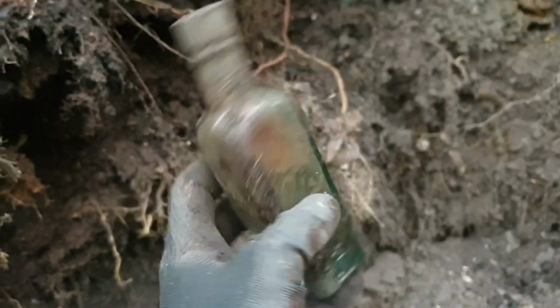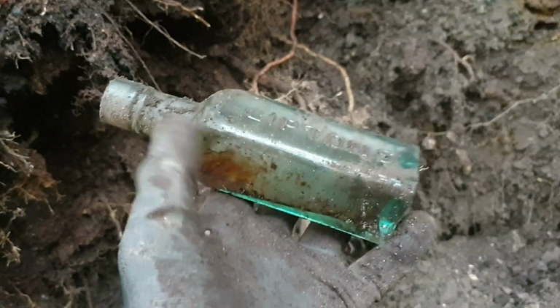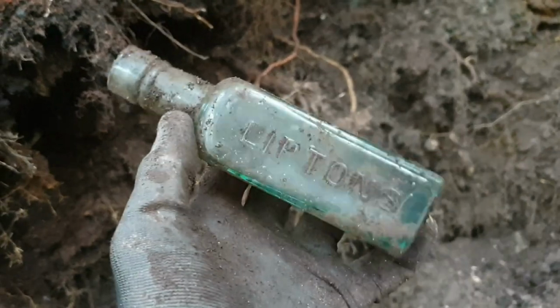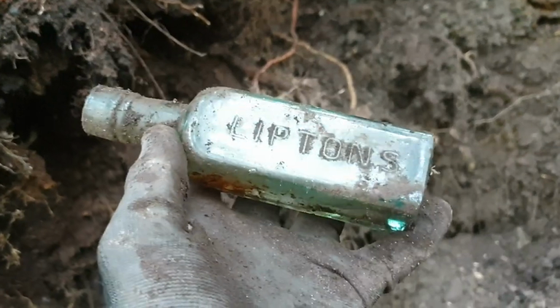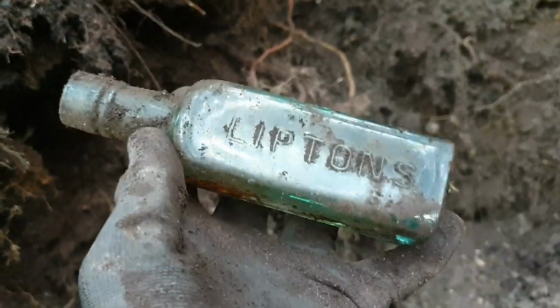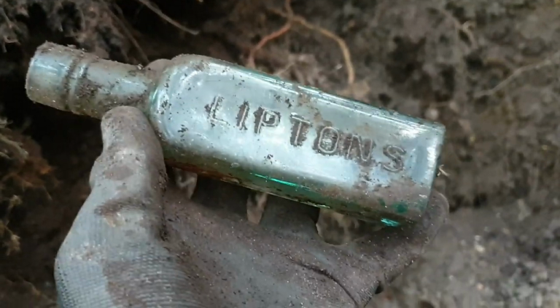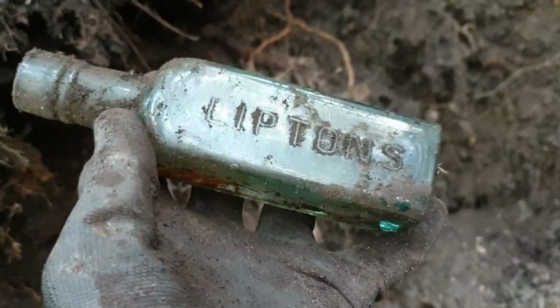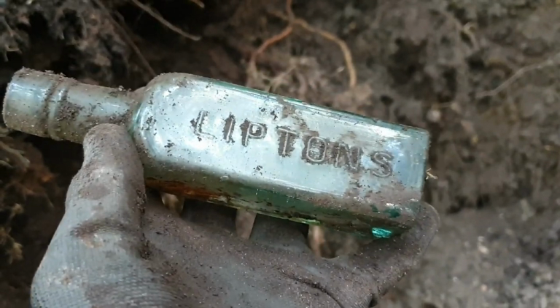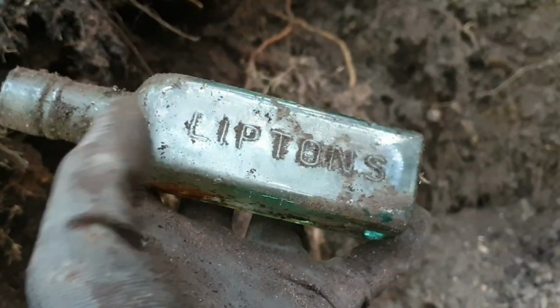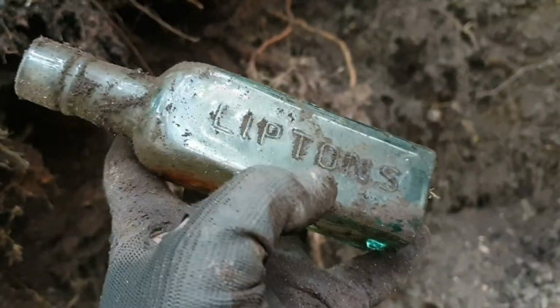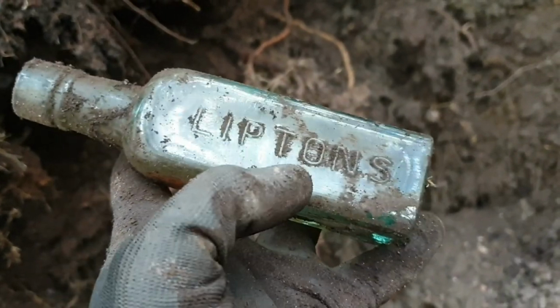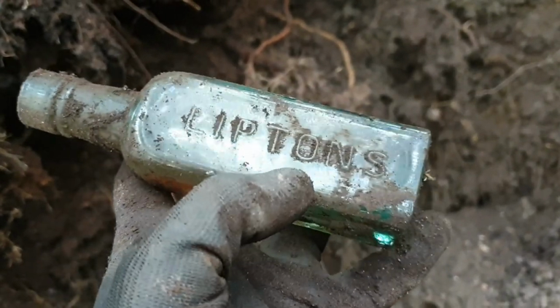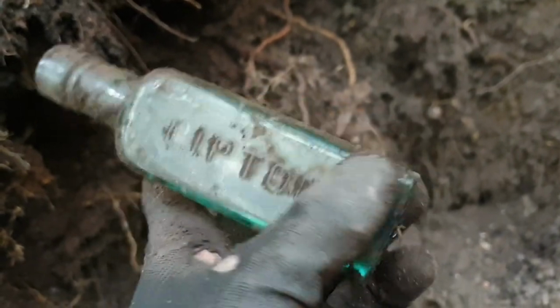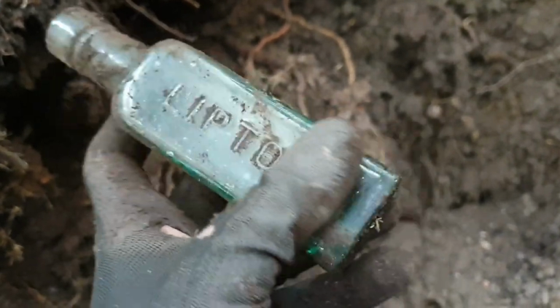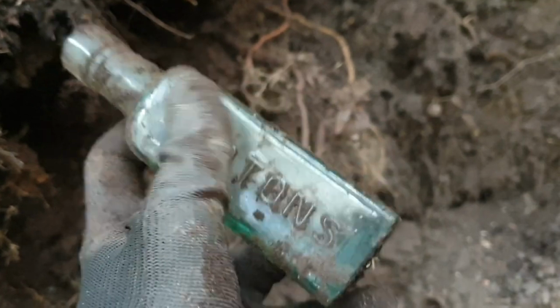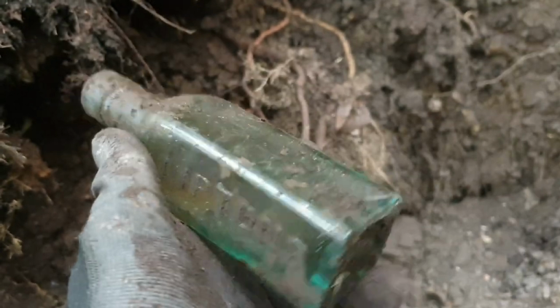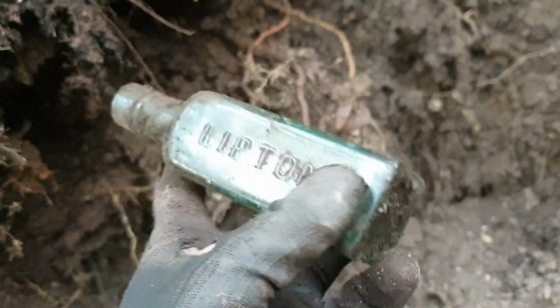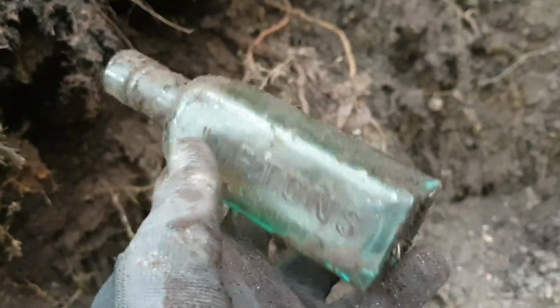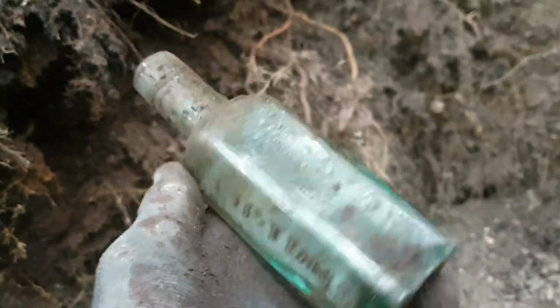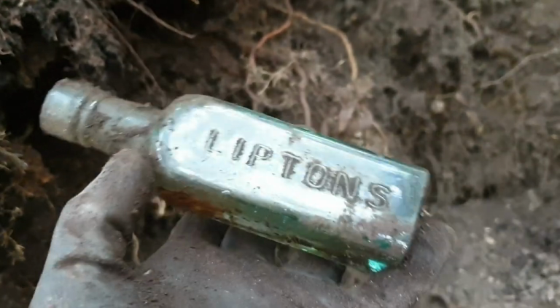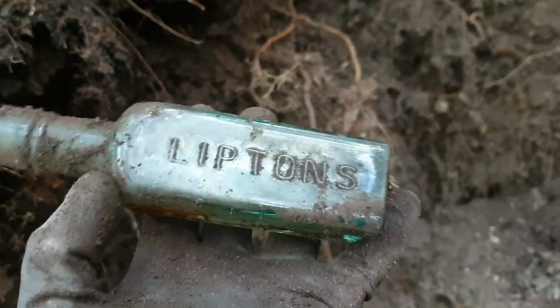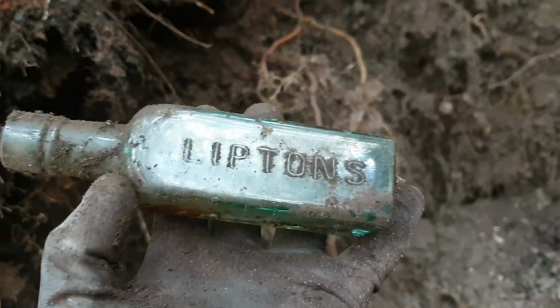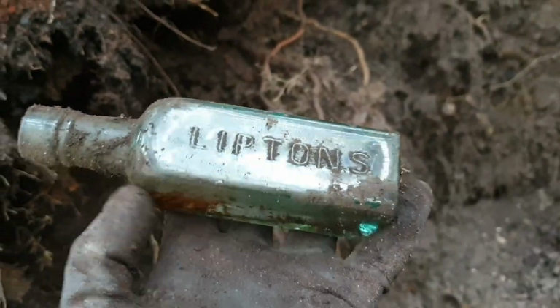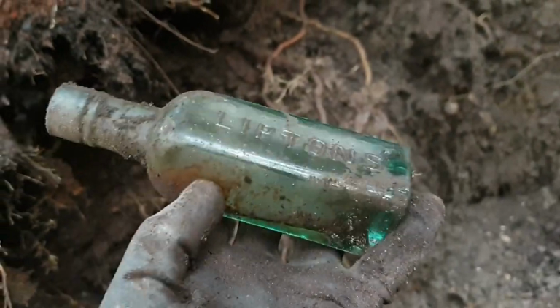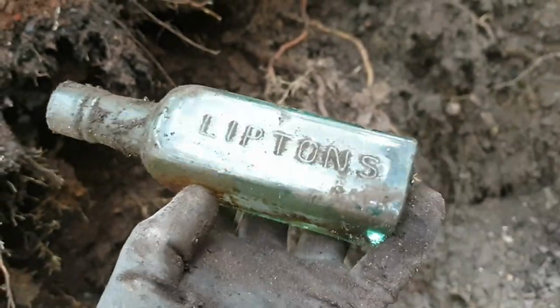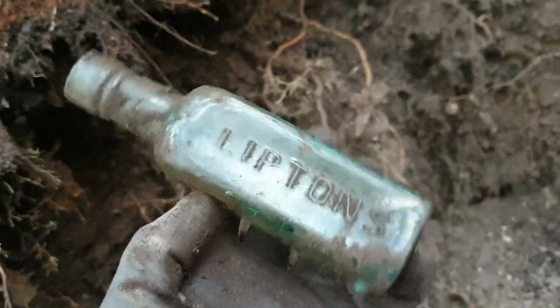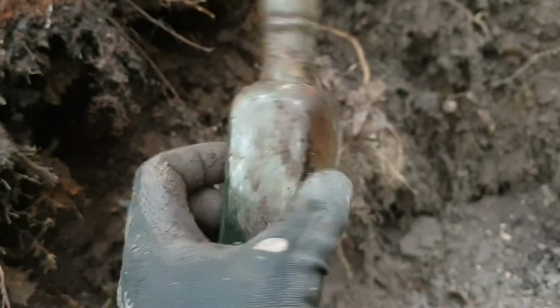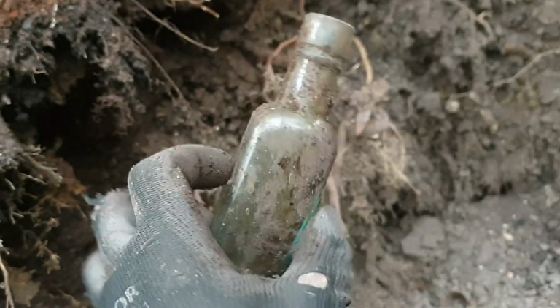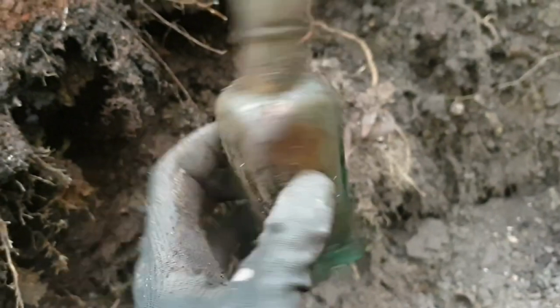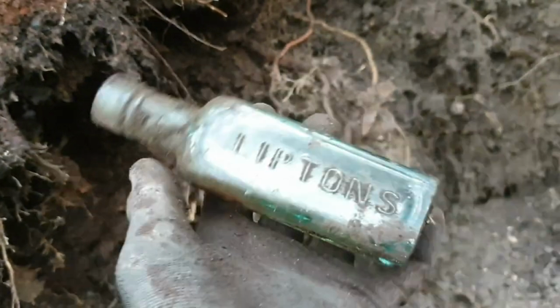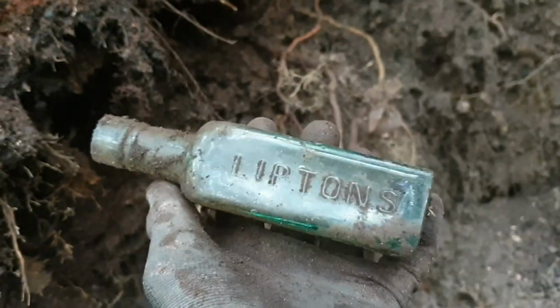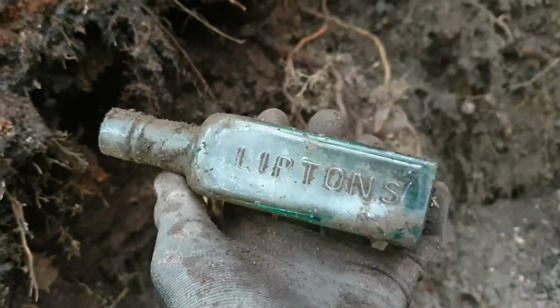Right, the sauce bottle's popped out — Liptons. I must say I have never really seen one before, the Liptons. I'm guessing it's a sauce of some sort.